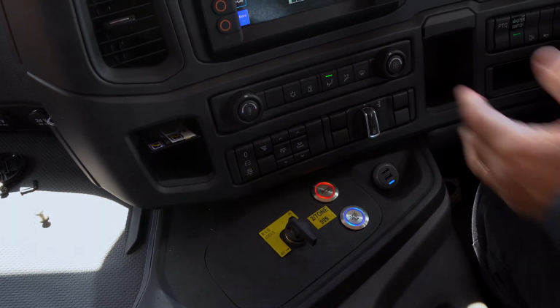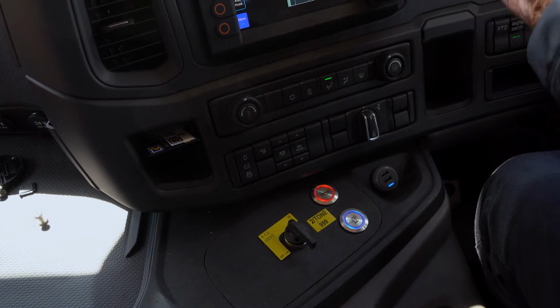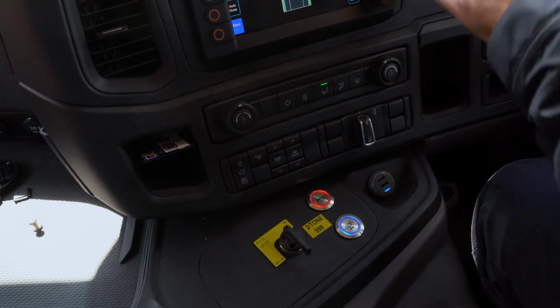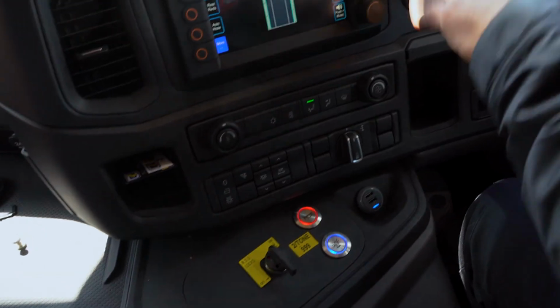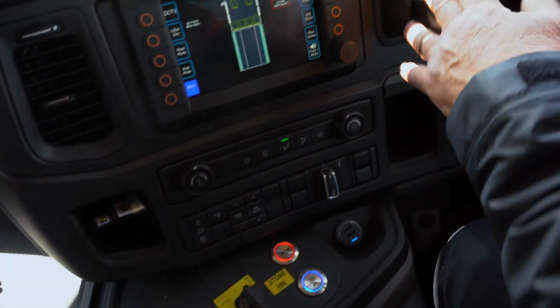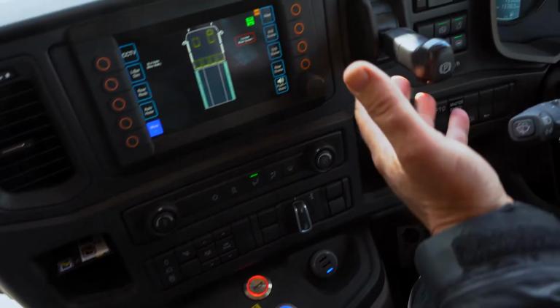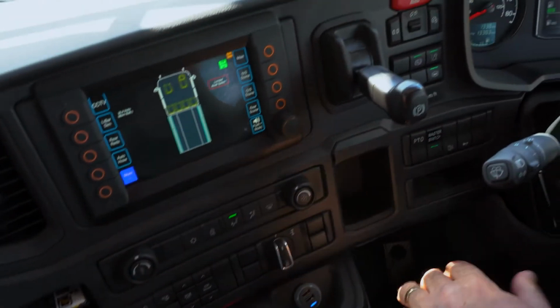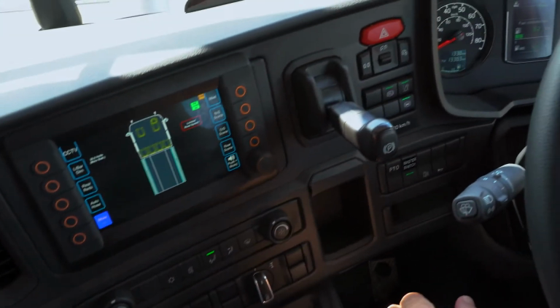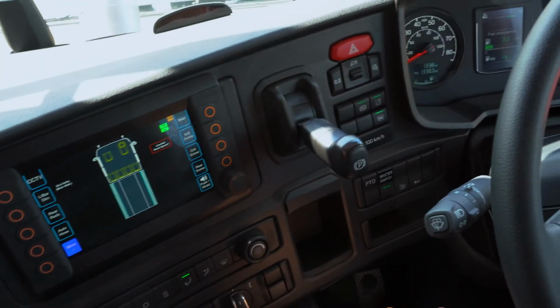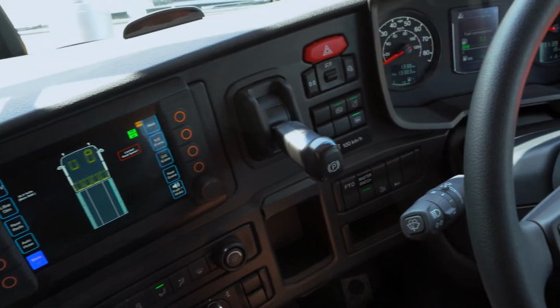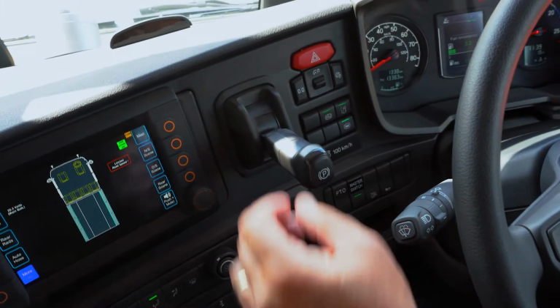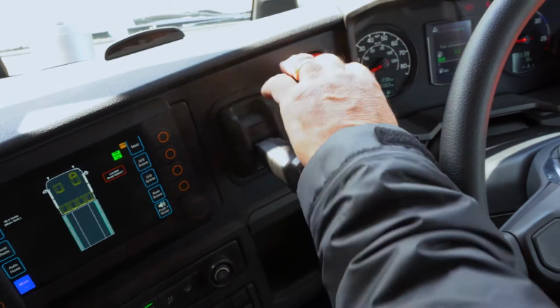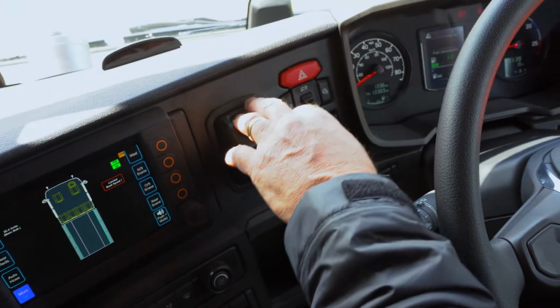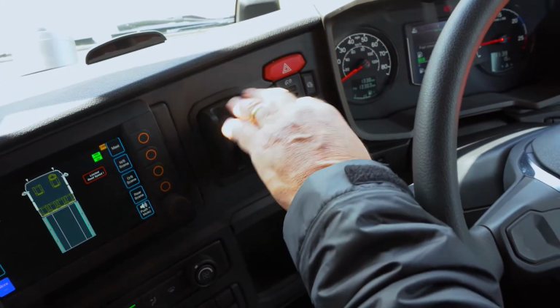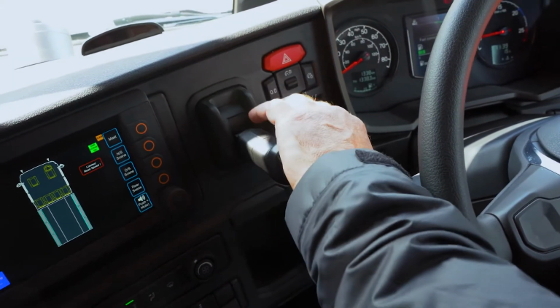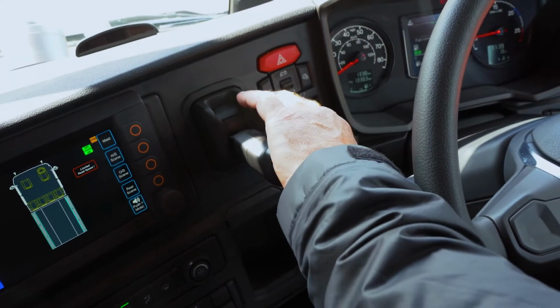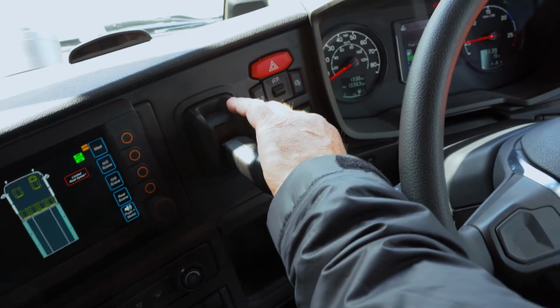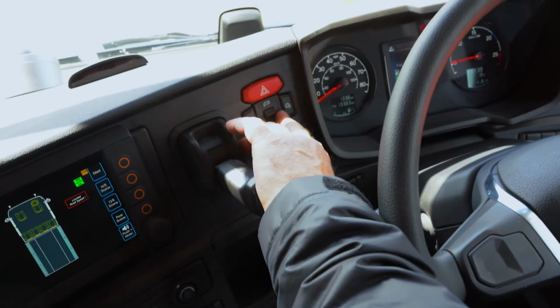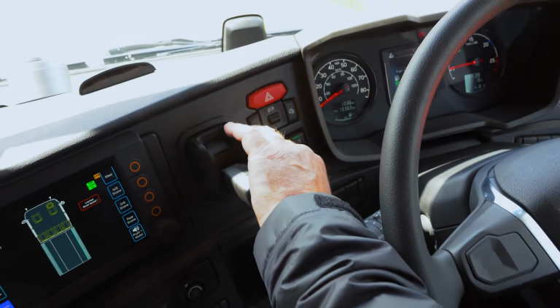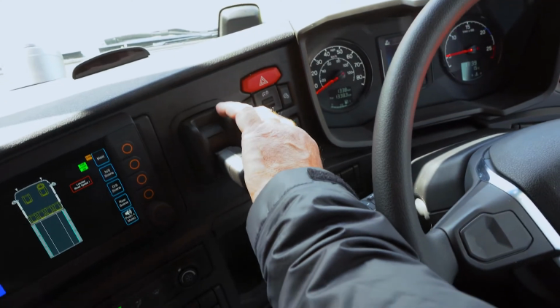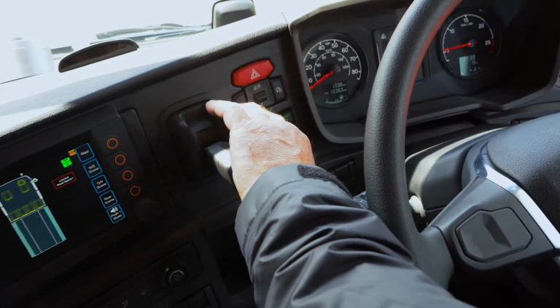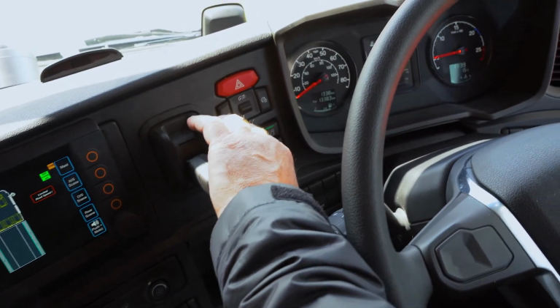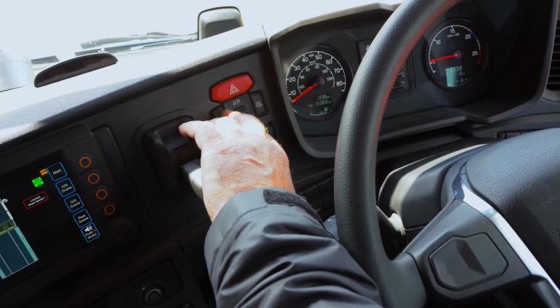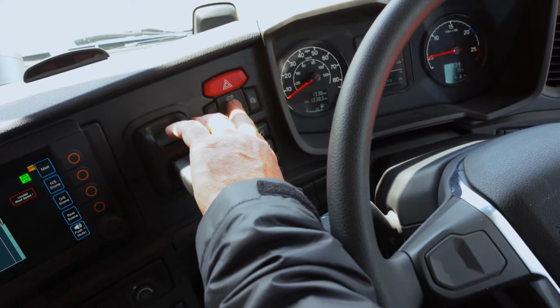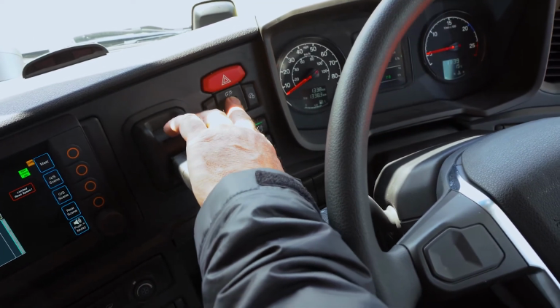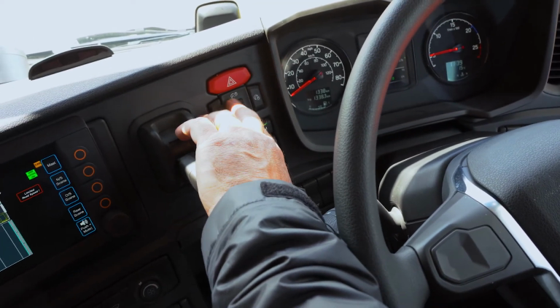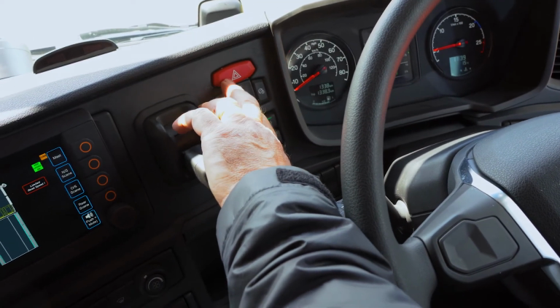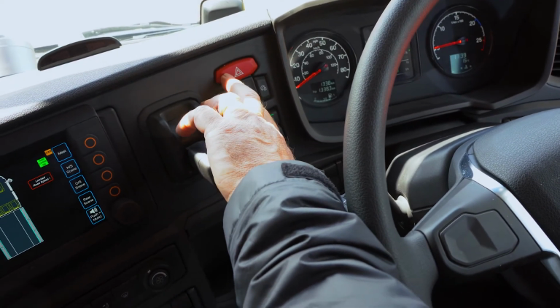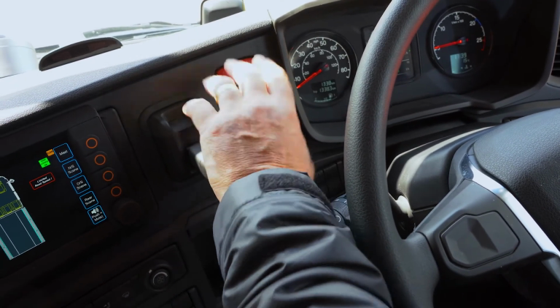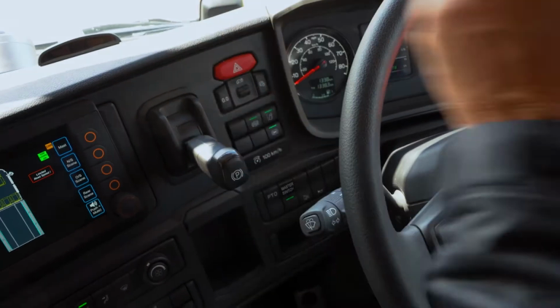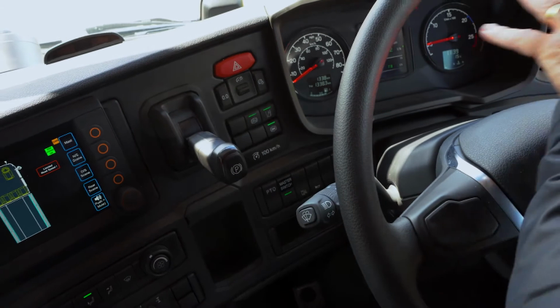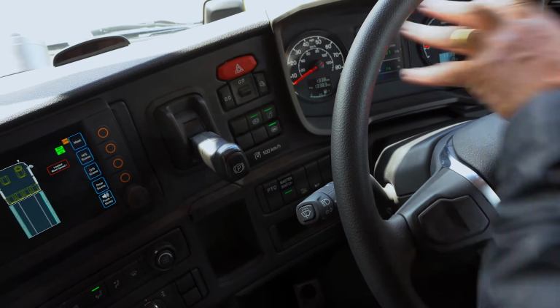Moving across, handbrake as normal — no difference there. You've got a hazard warning, and these buttons here are for adjusting your clock and brightening and dimming the dash.